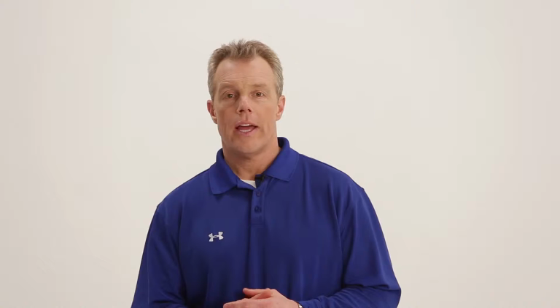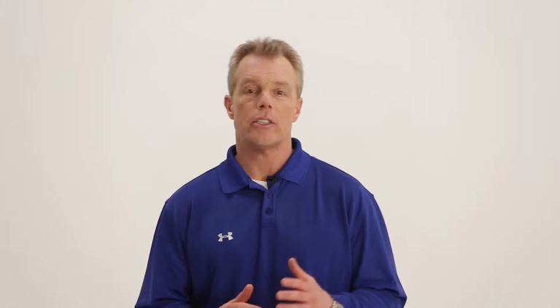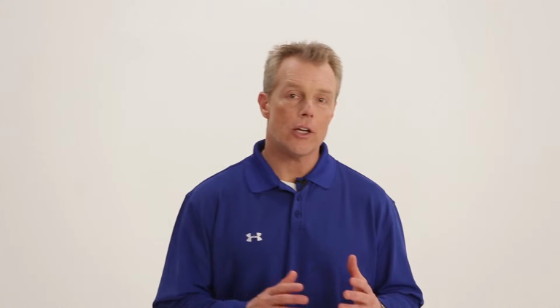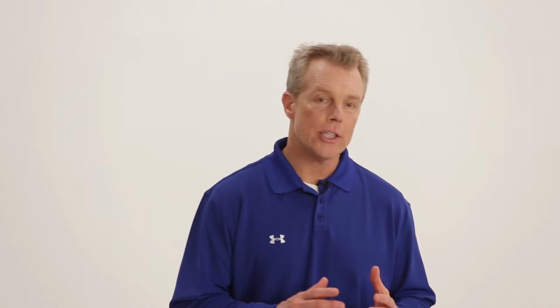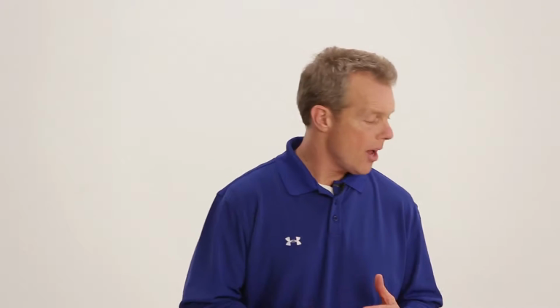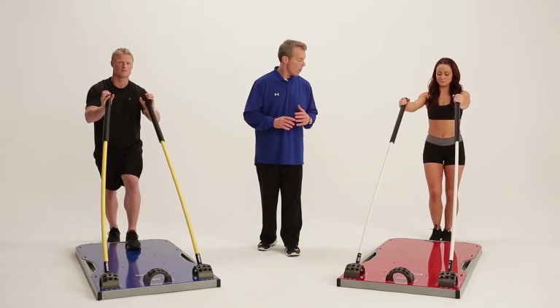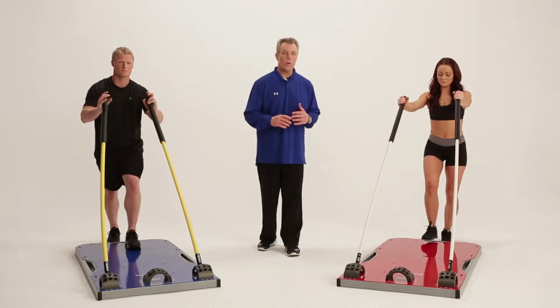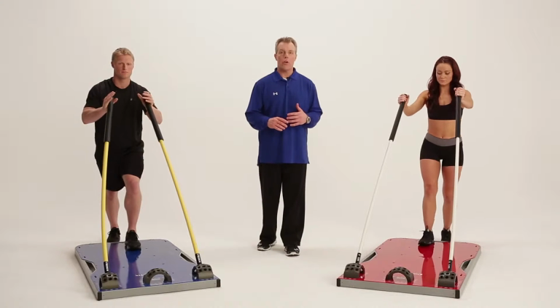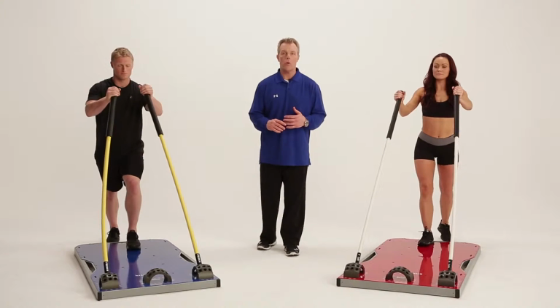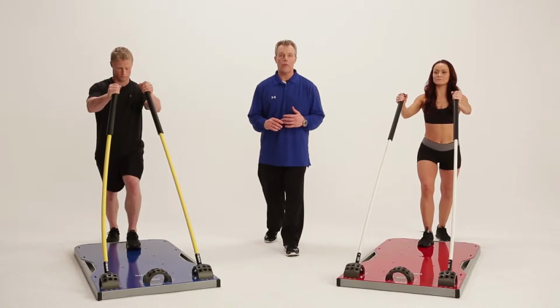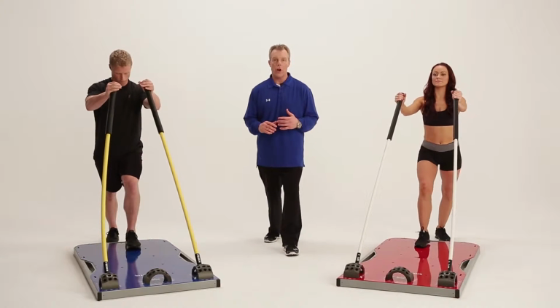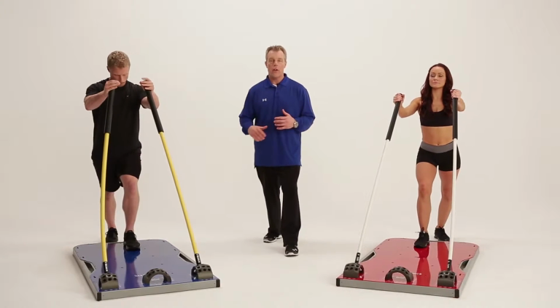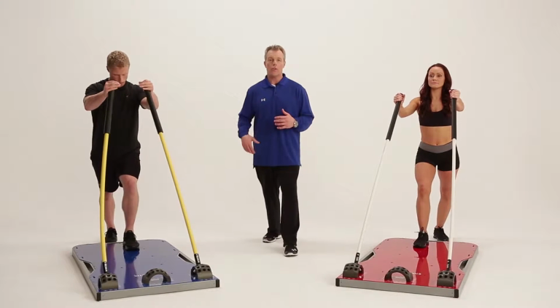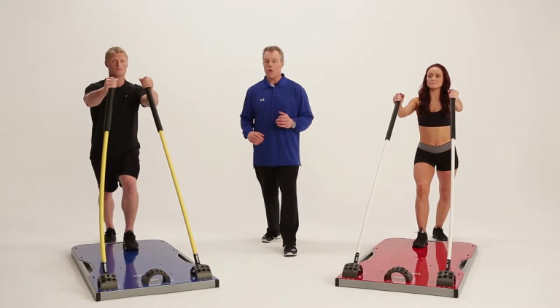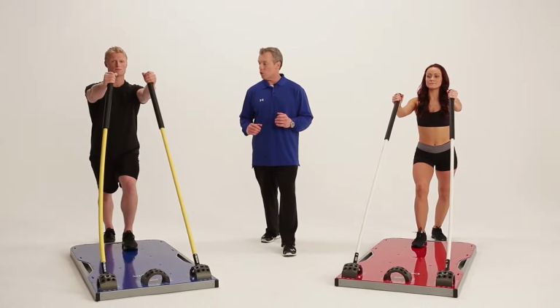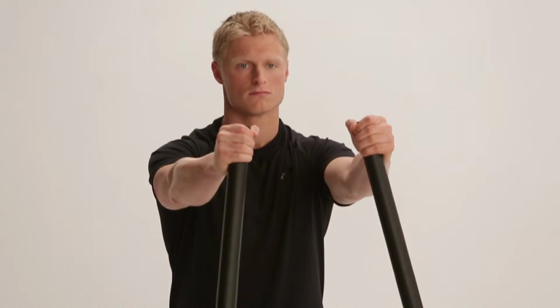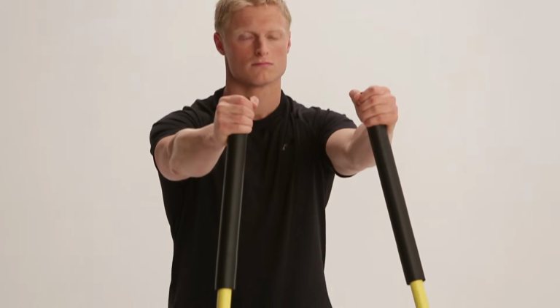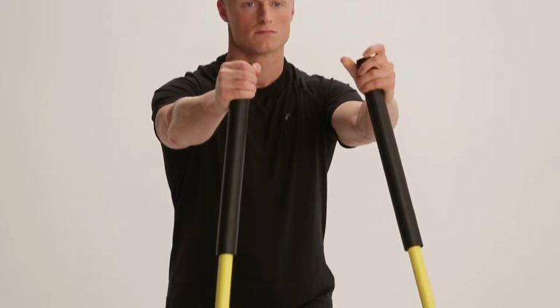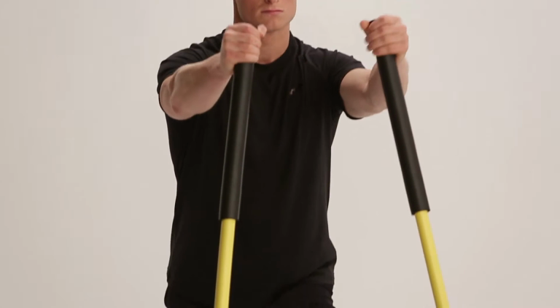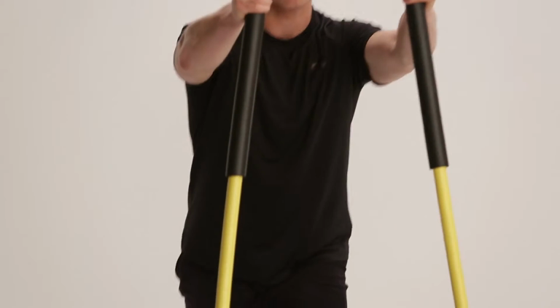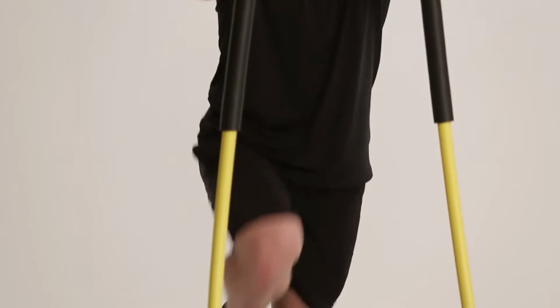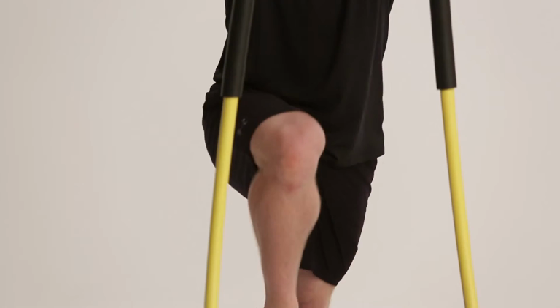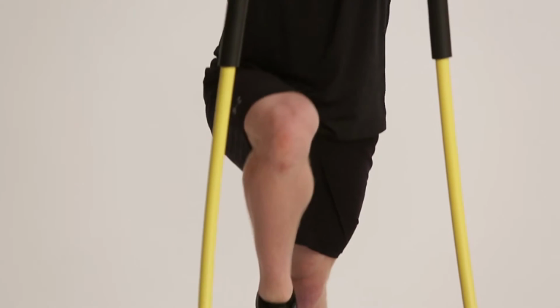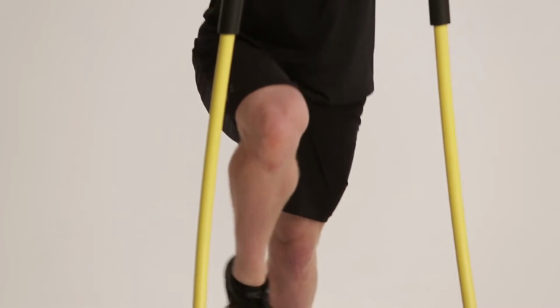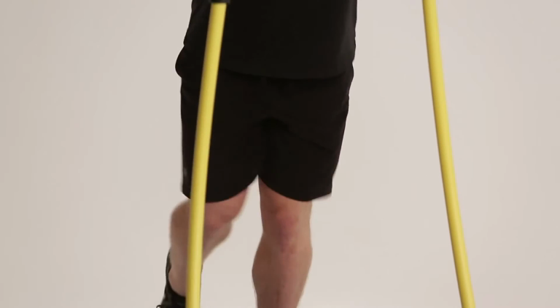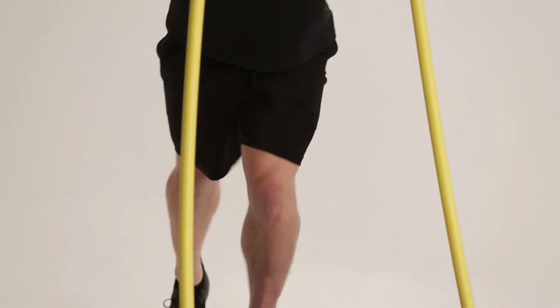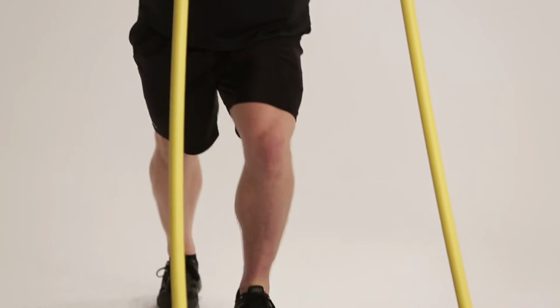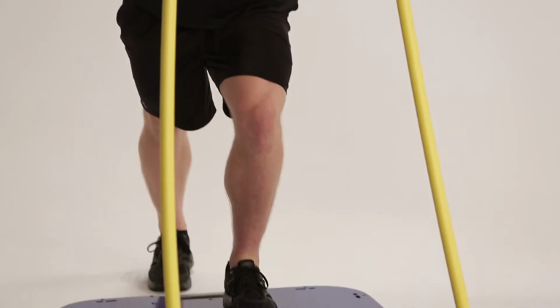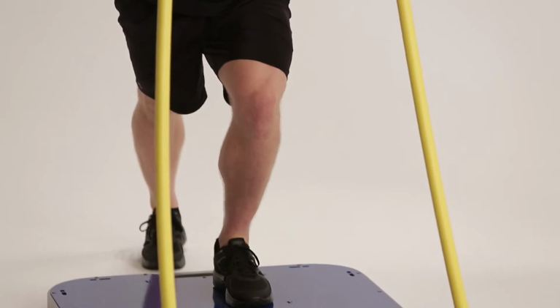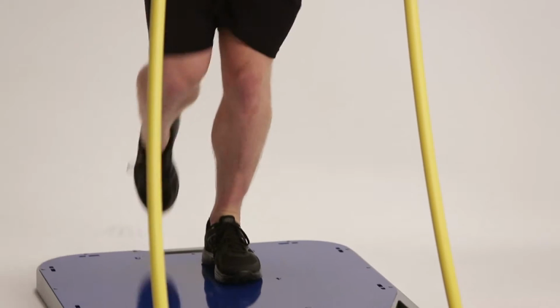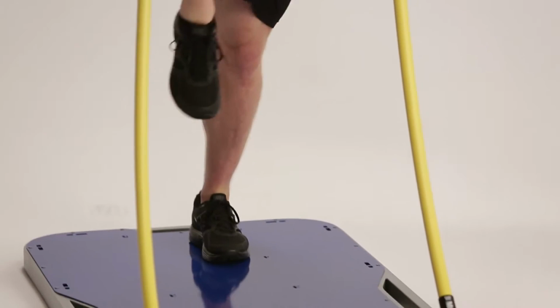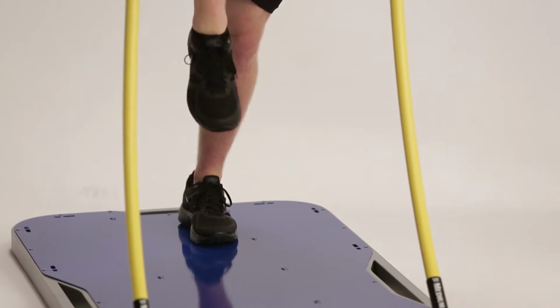Here's a single leg drive. One foot on the board, one foot off. The foot that's off the board drives up as you power through the rods, keeping the arms in the same position with a slight bend at the elbow throughout the motion.